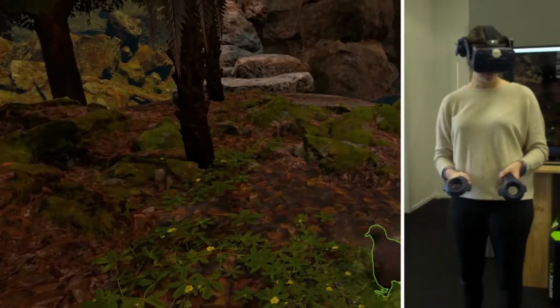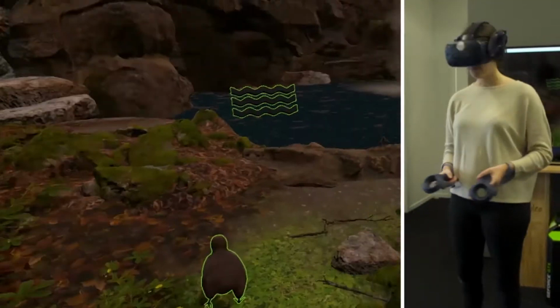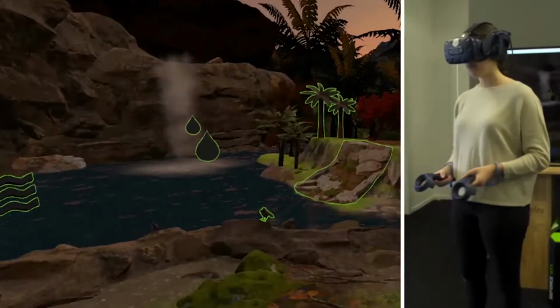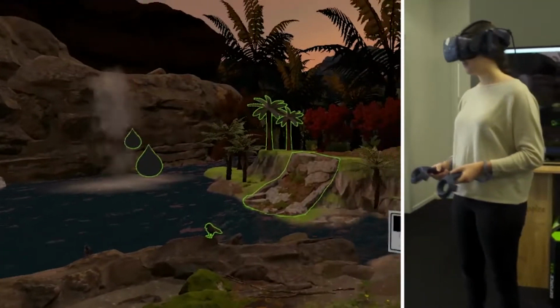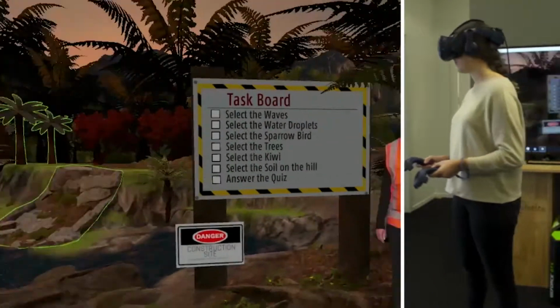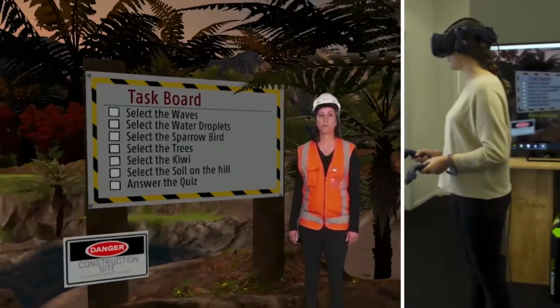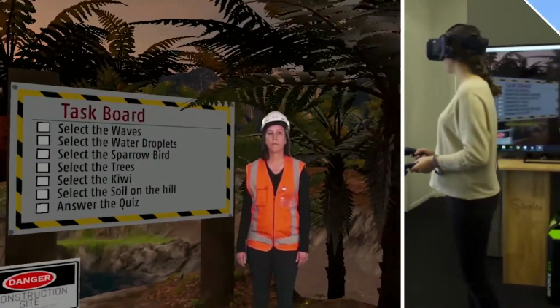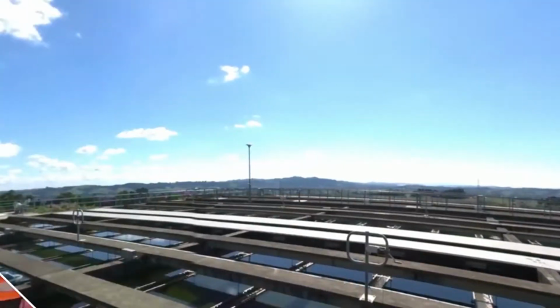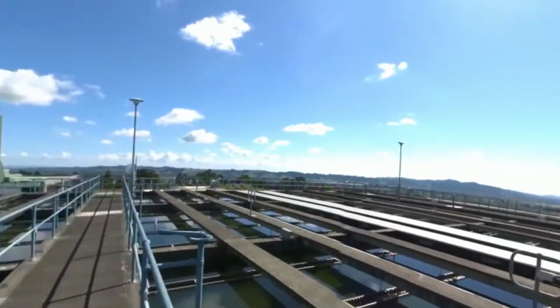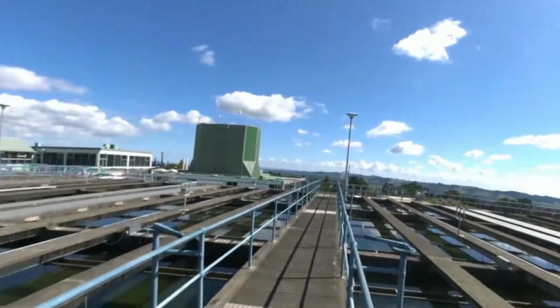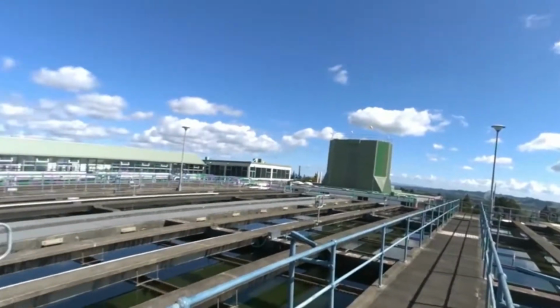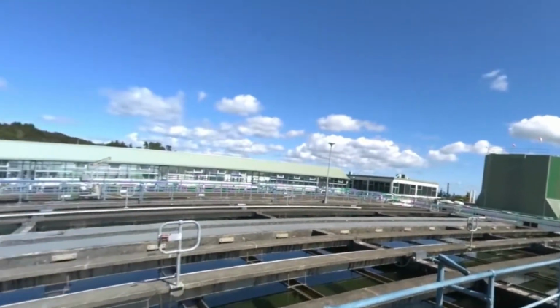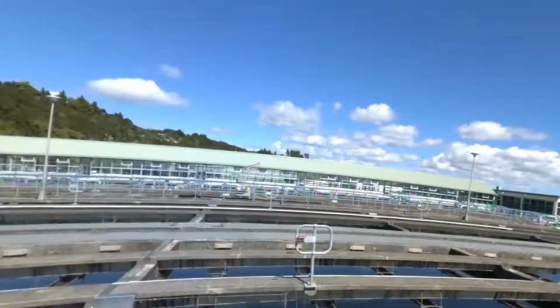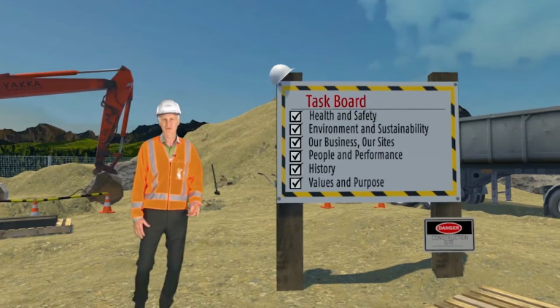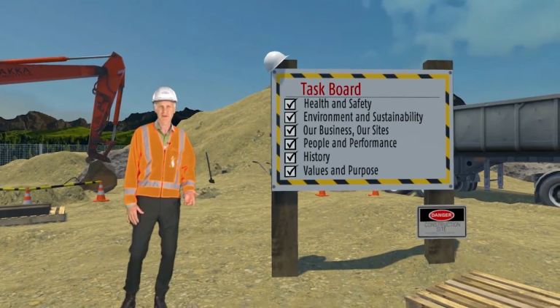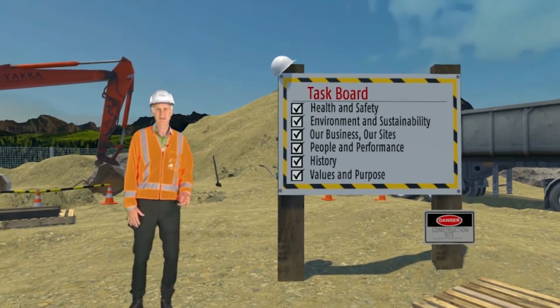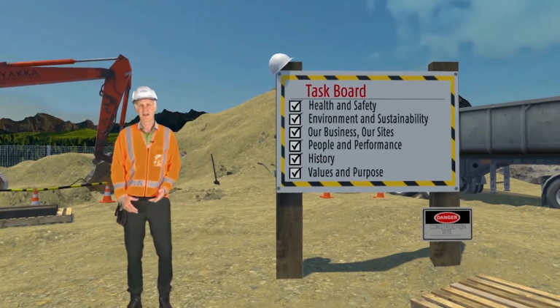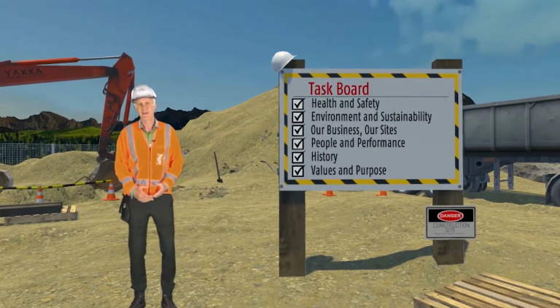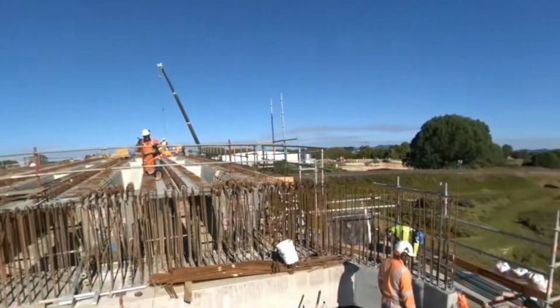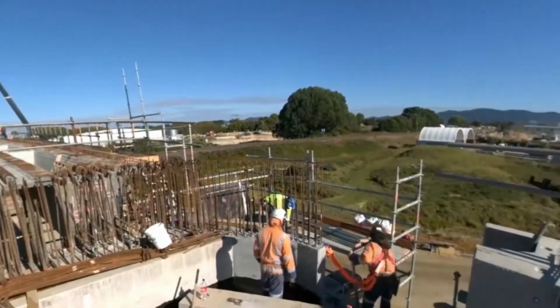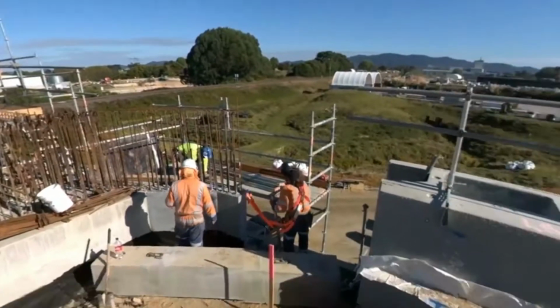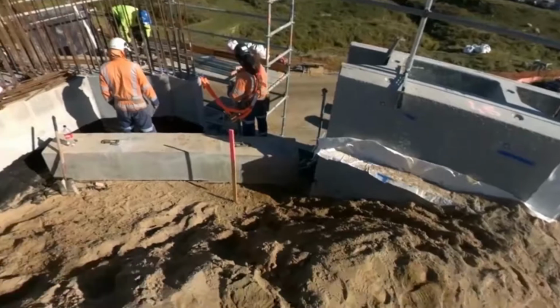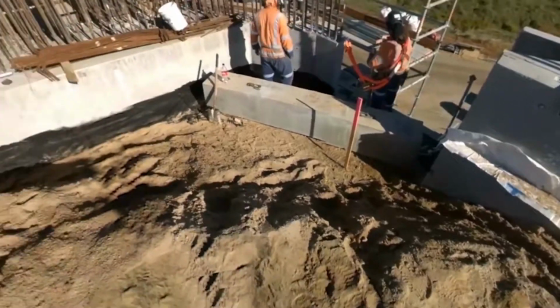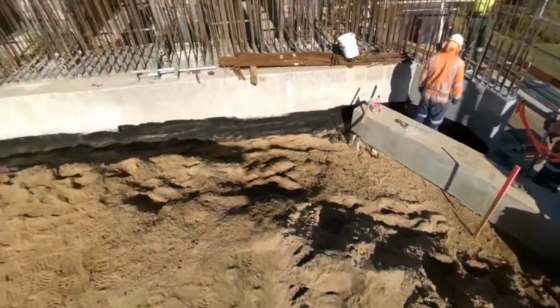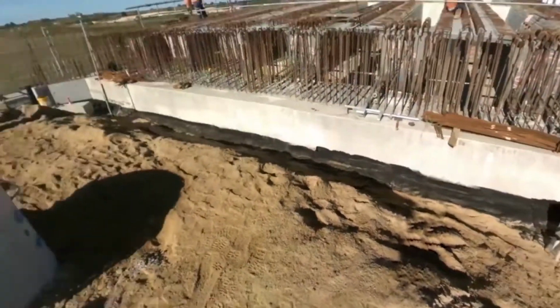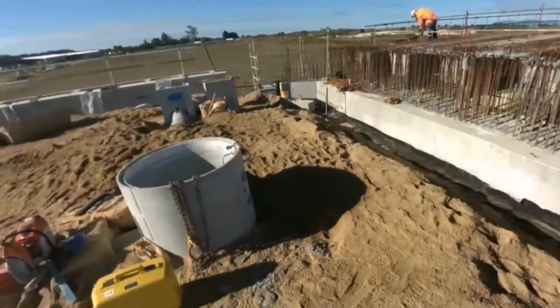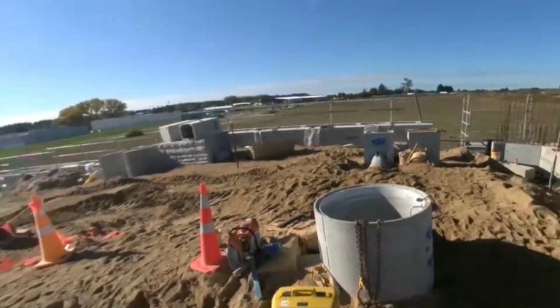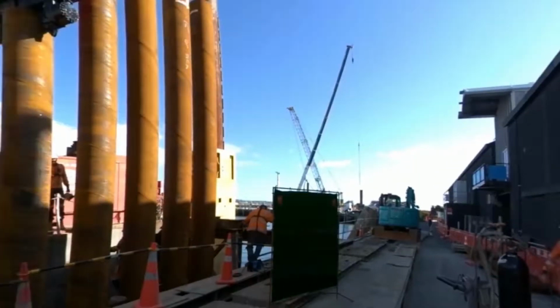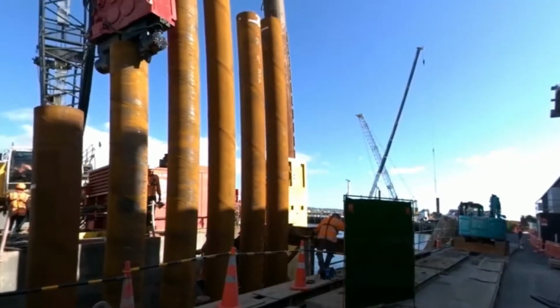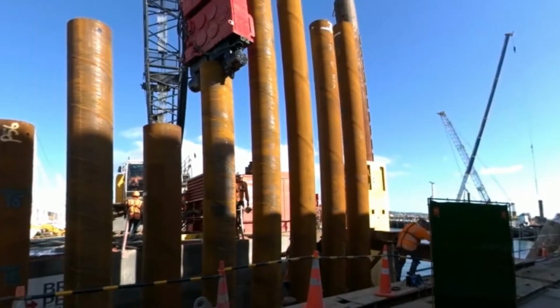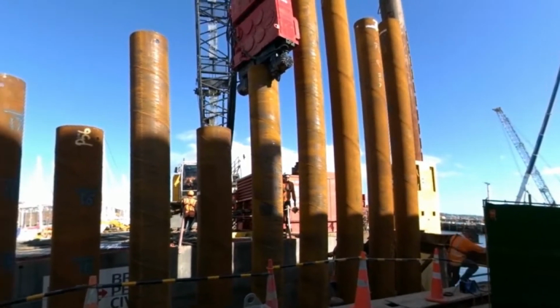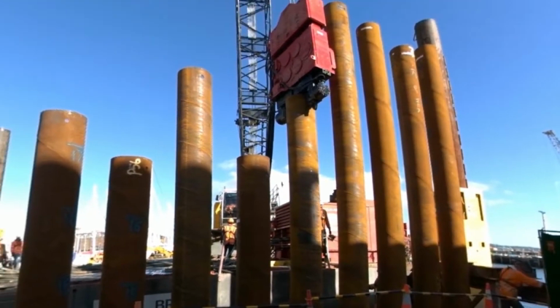We made sure to keep this experience fun and engaging so that the employee leaves feeling like a part of the family and with more knowledge on how Brian Perry Civil works. This is another great example of how you can use virtual reality as a tool for your business.